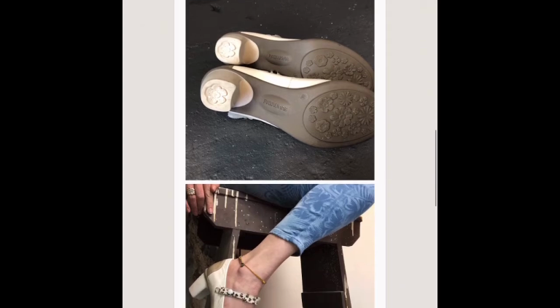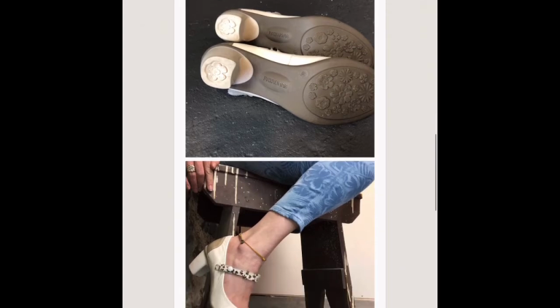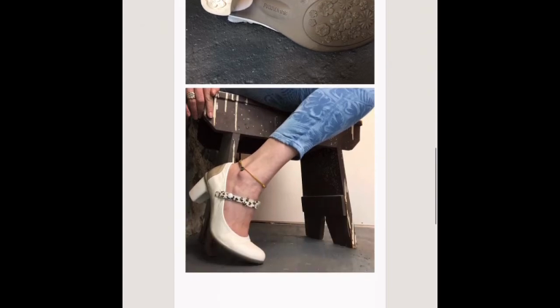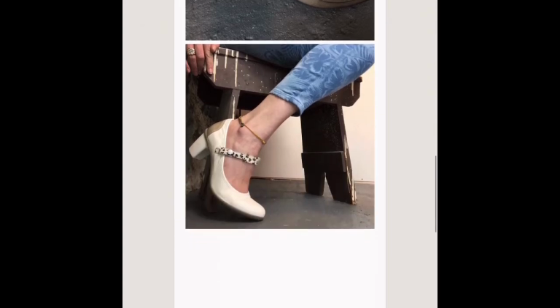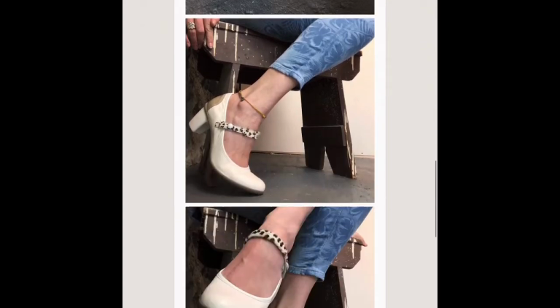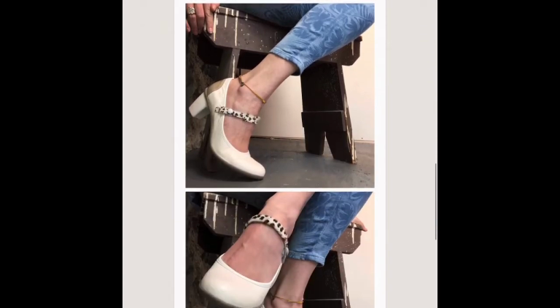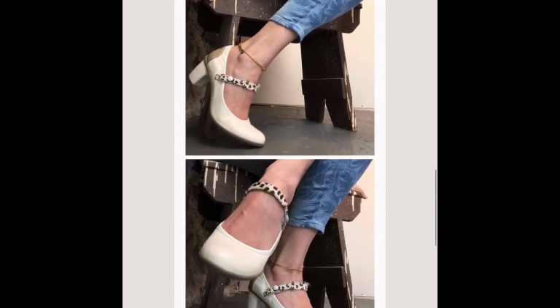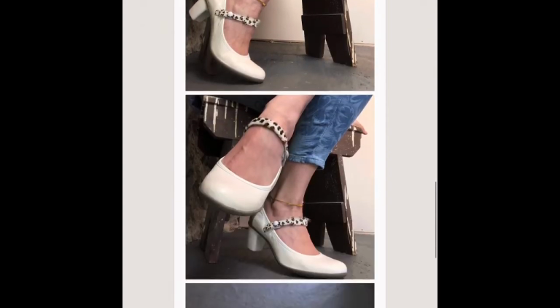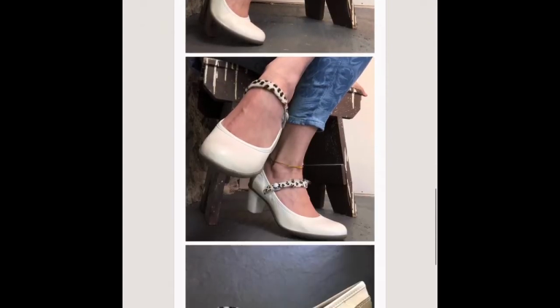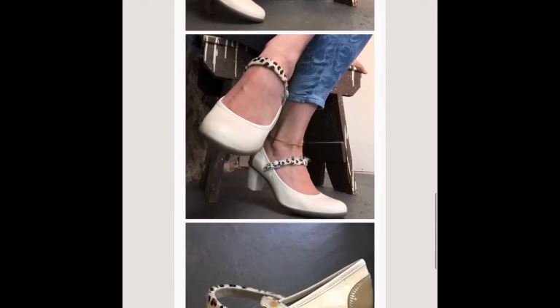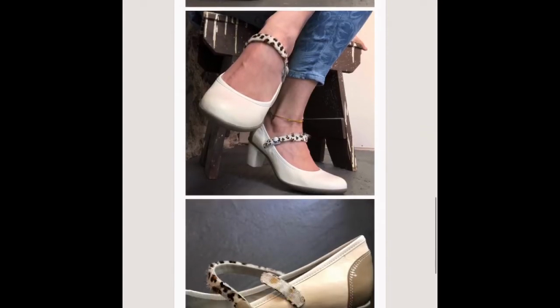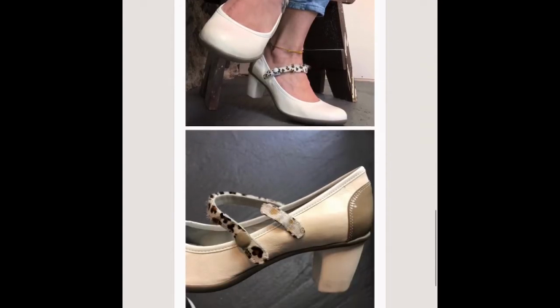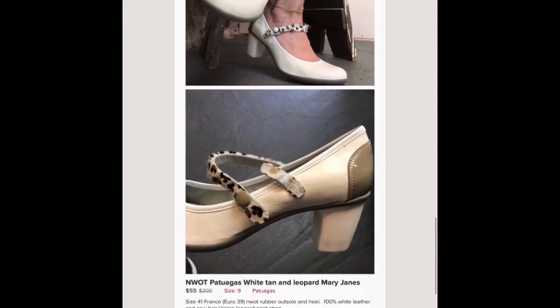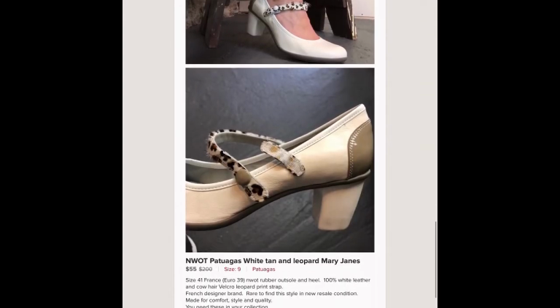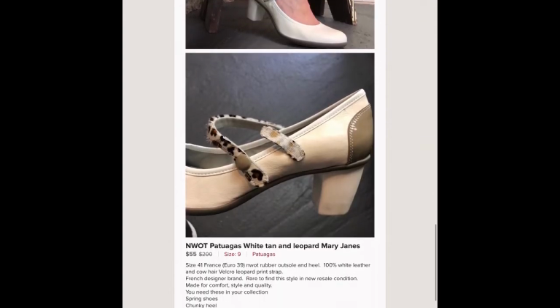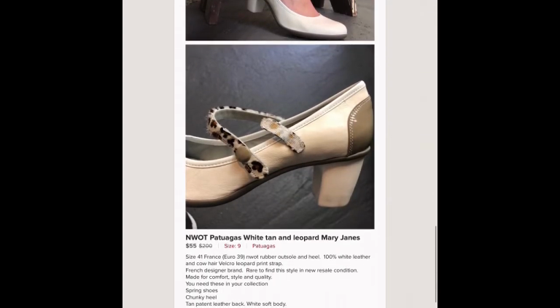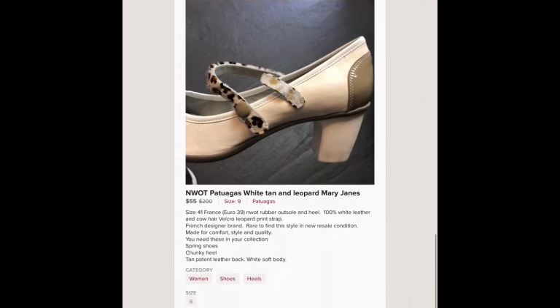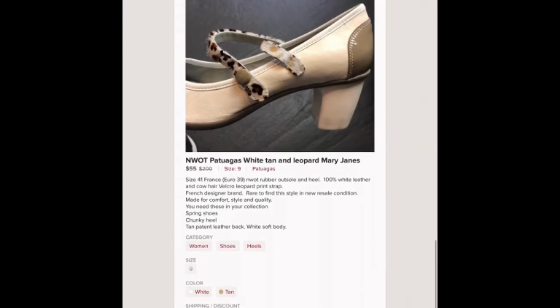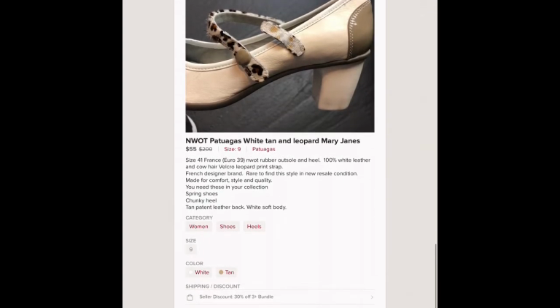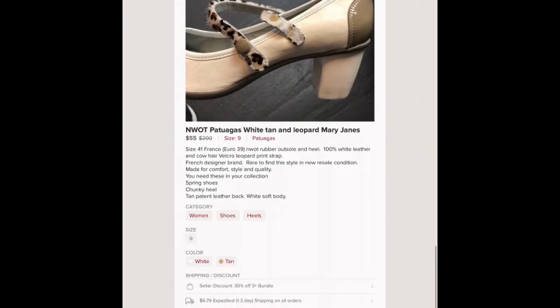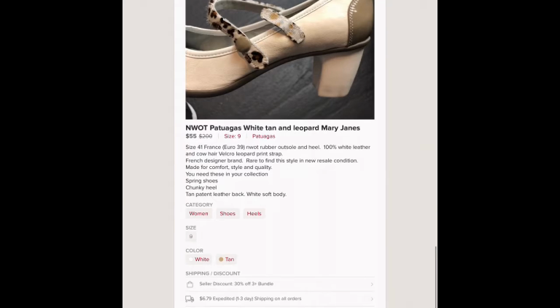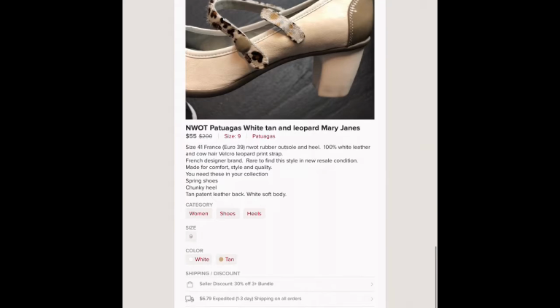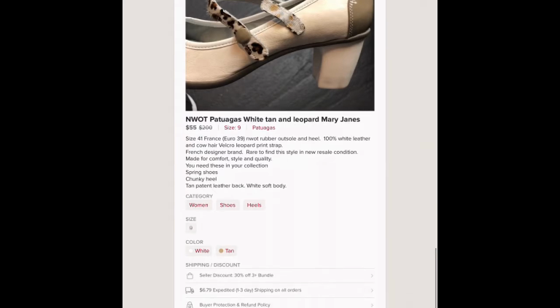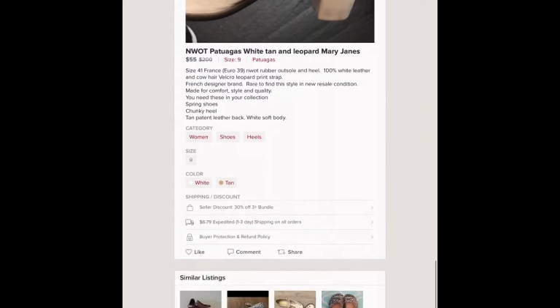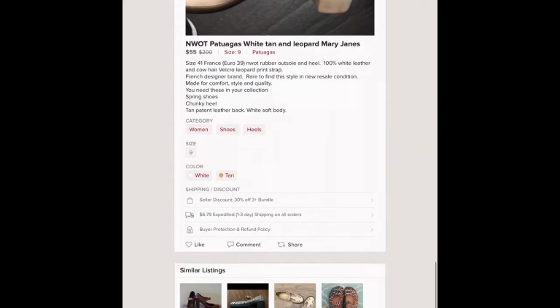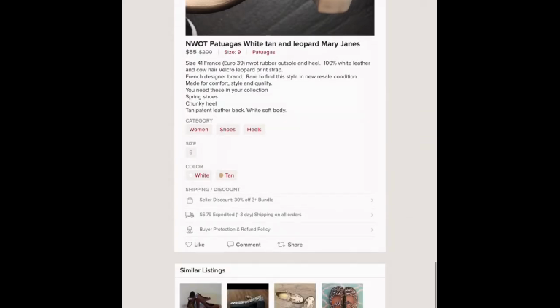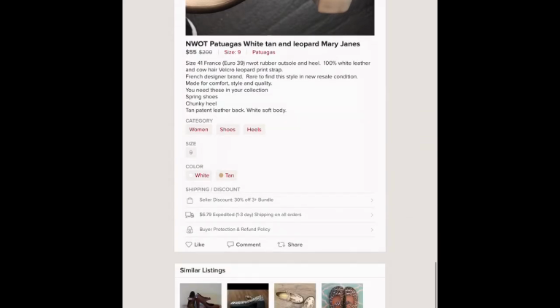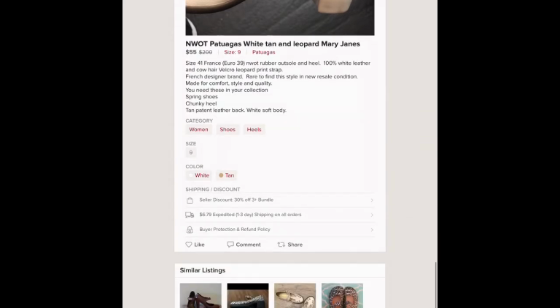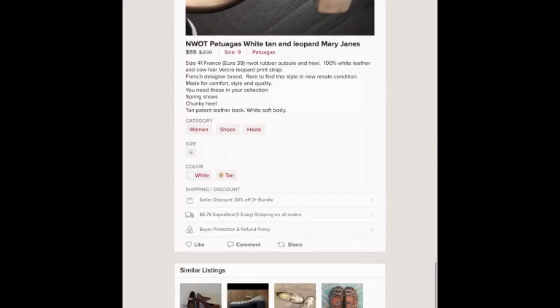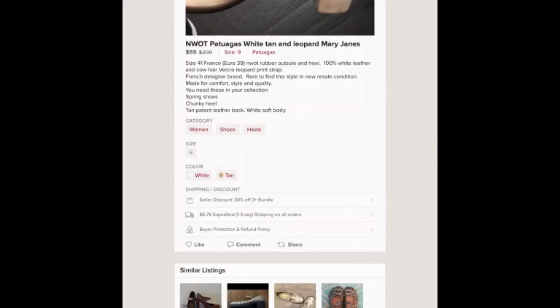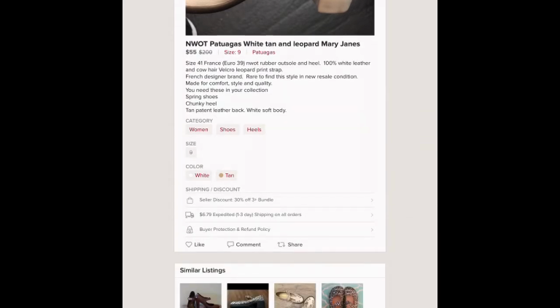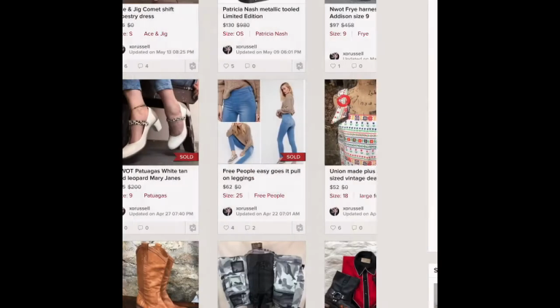They're really cute and they have the pony hair Mary Jane animal print strap with velcro. They're a comfort shoe.